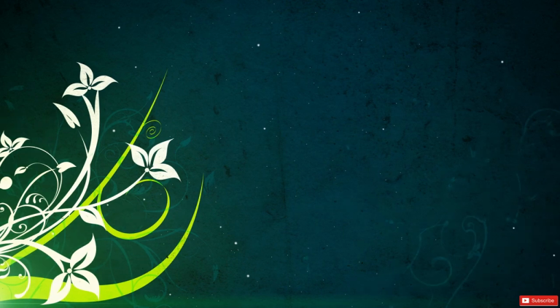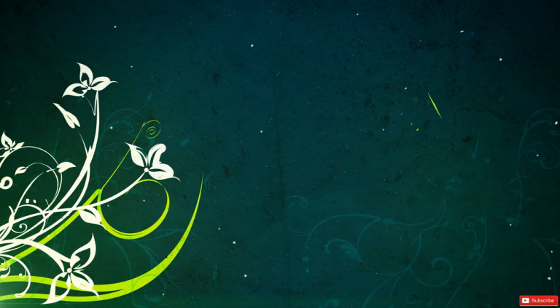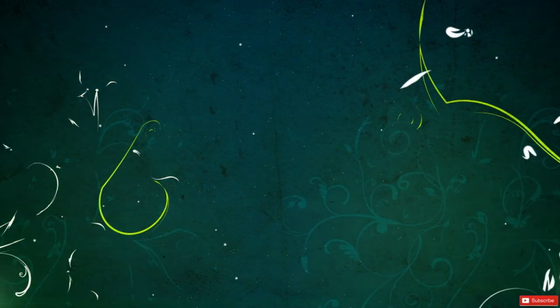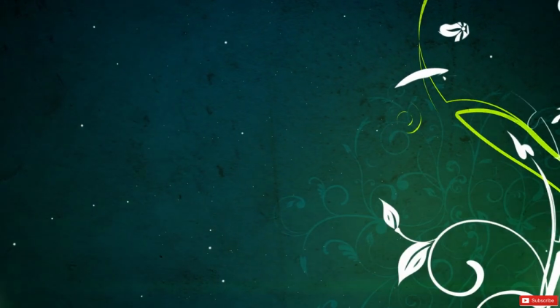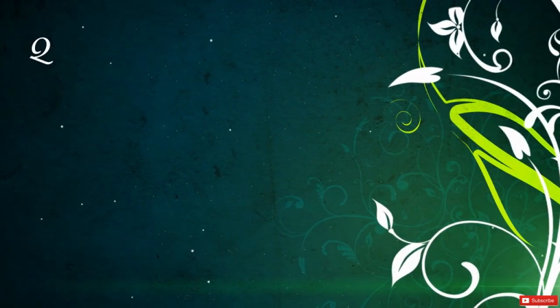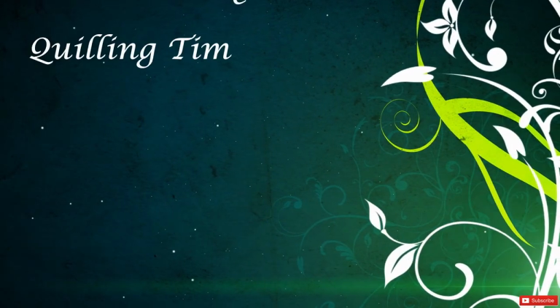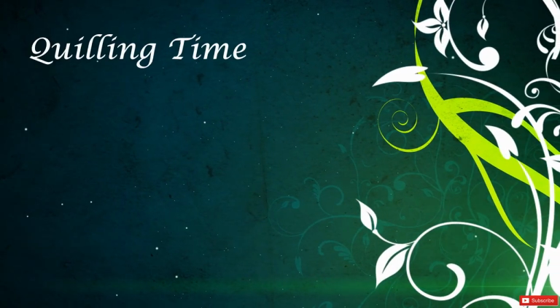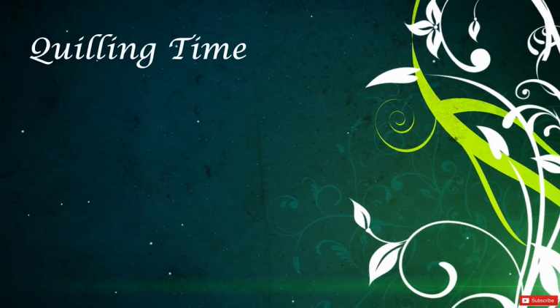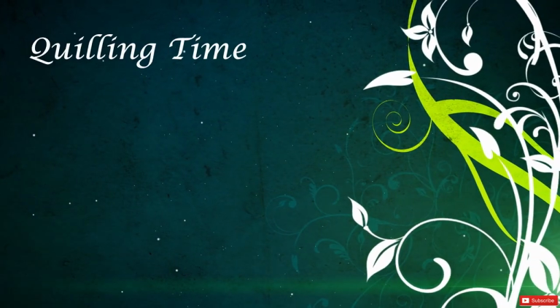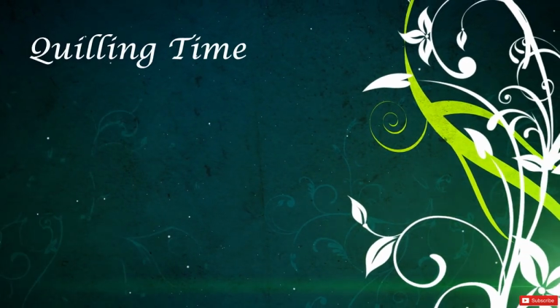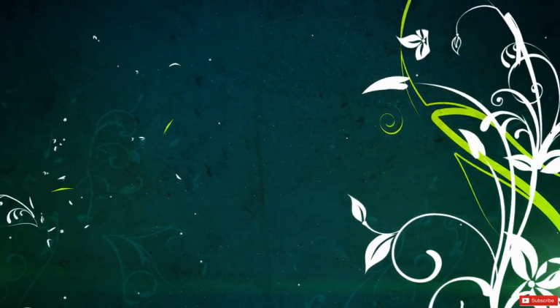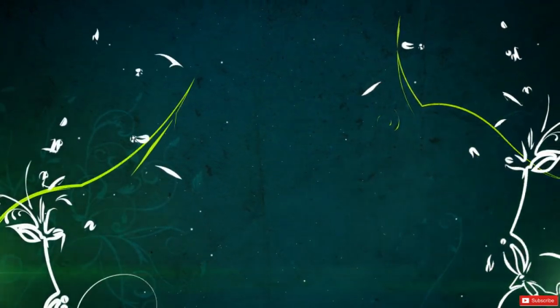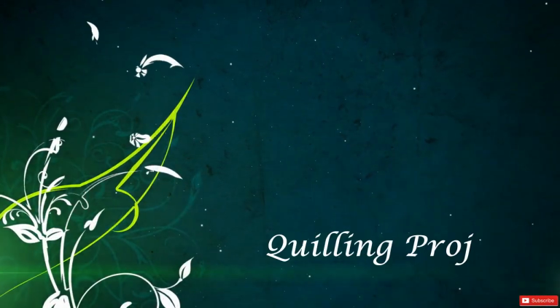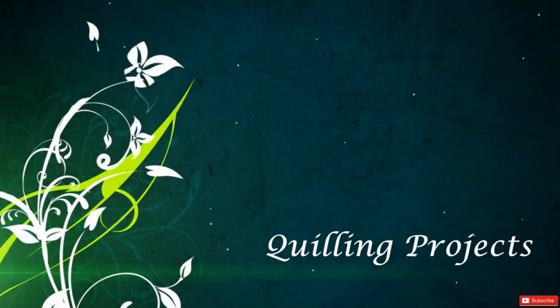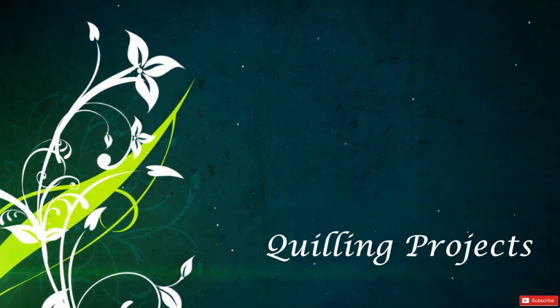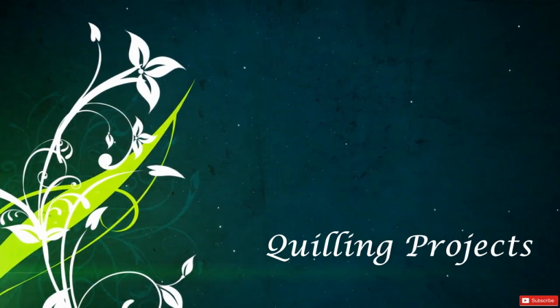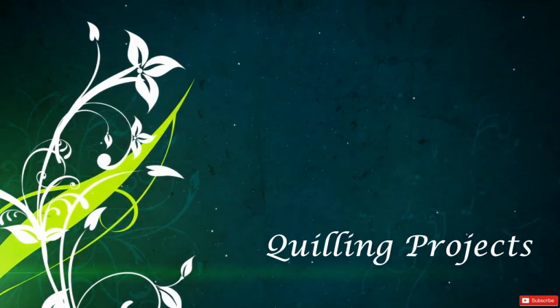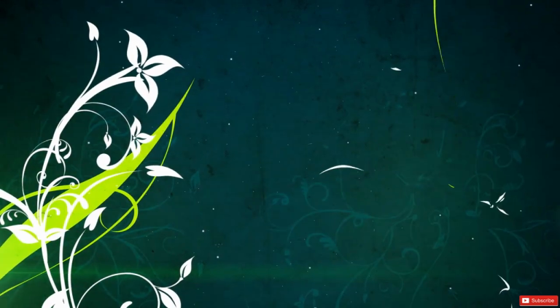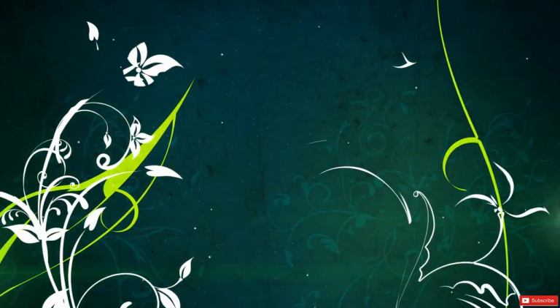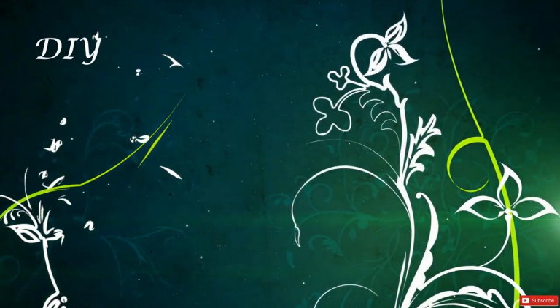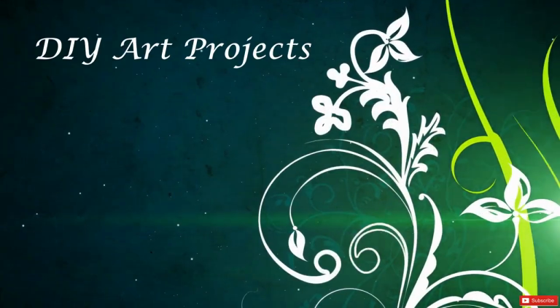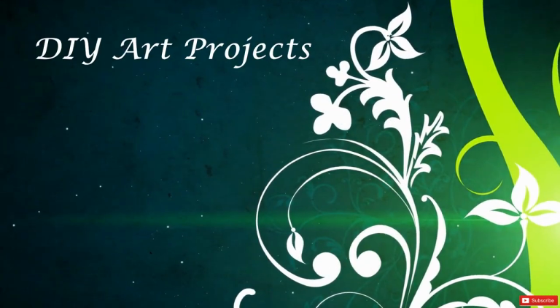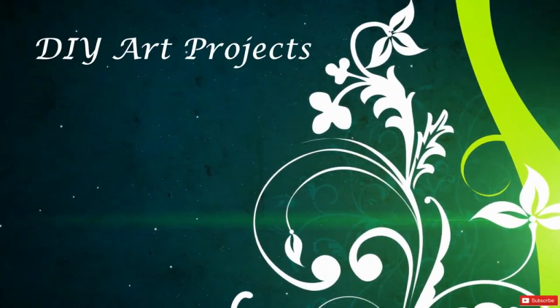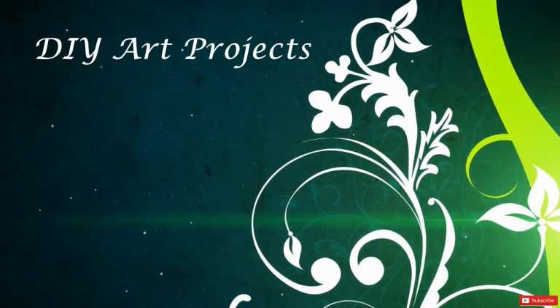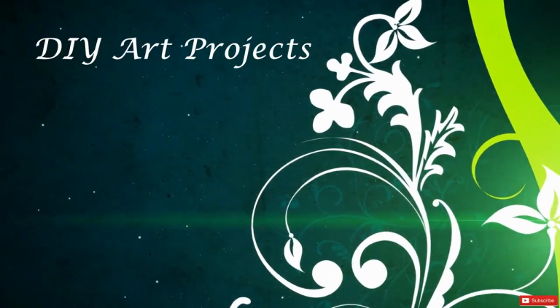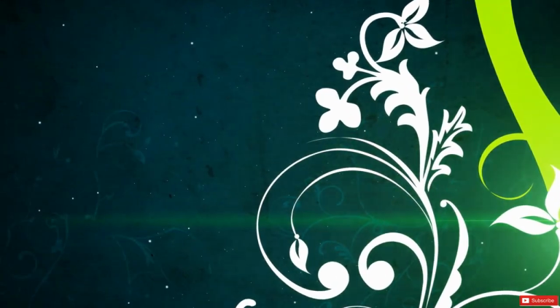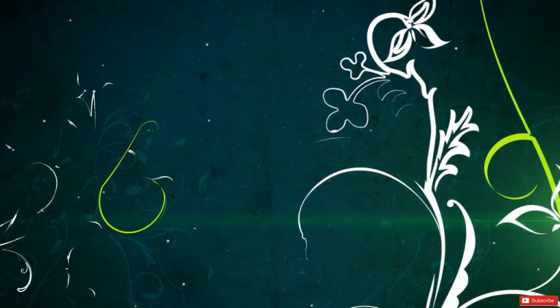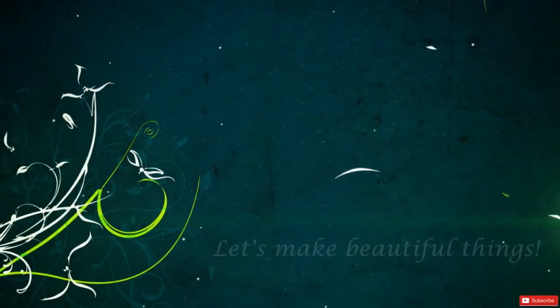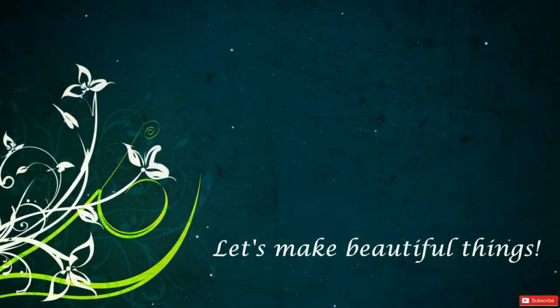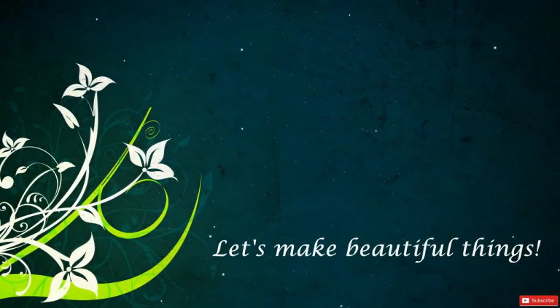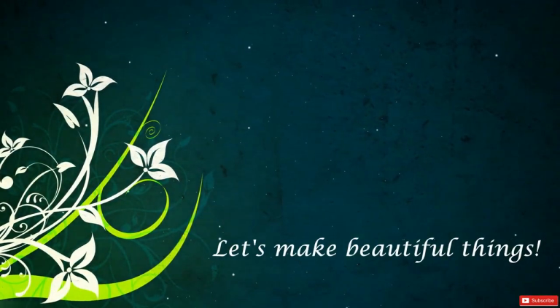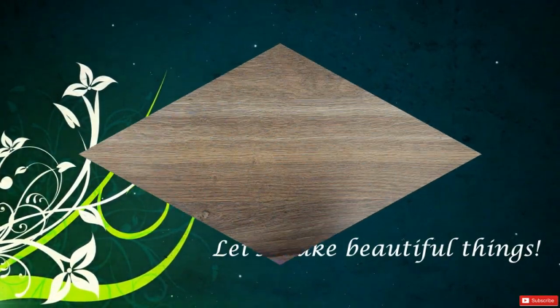Hello everybody! Today it's another episode from the quick and easy series, and this time we'll make a cute decoration with many swirl shapes, so let's not waste any more time and let's get started.